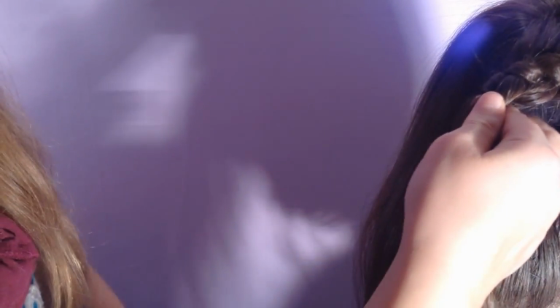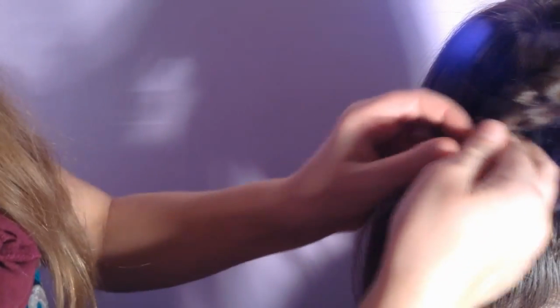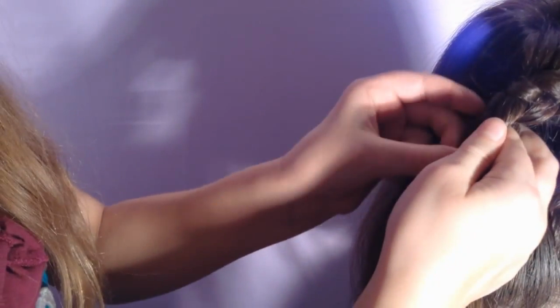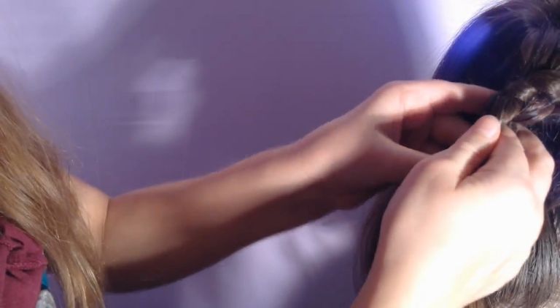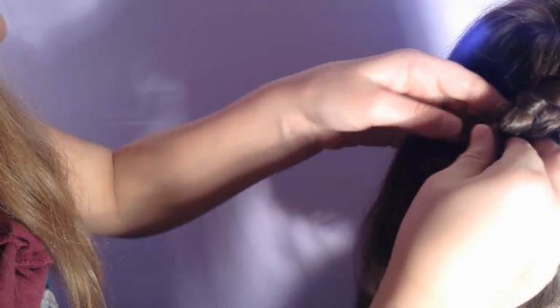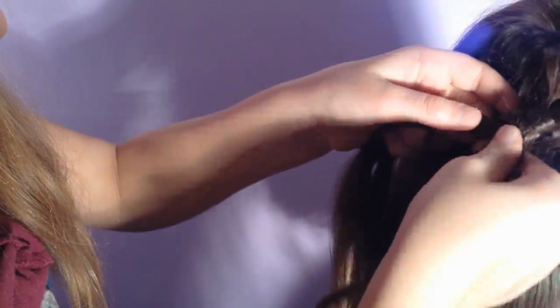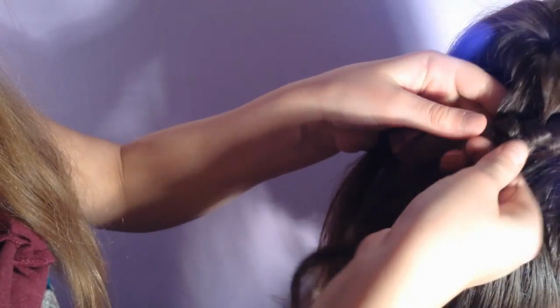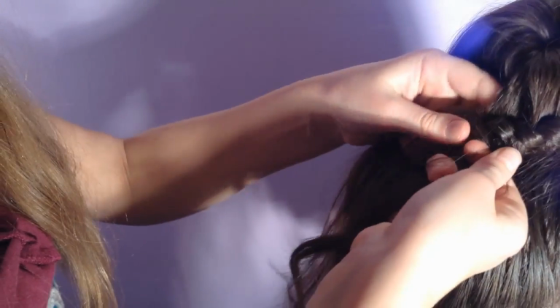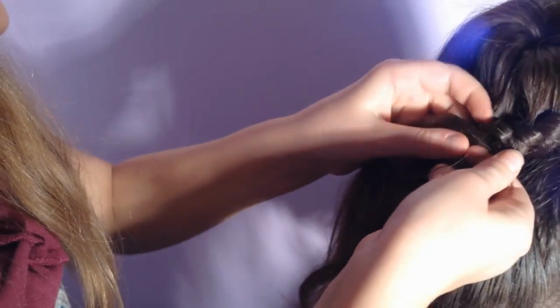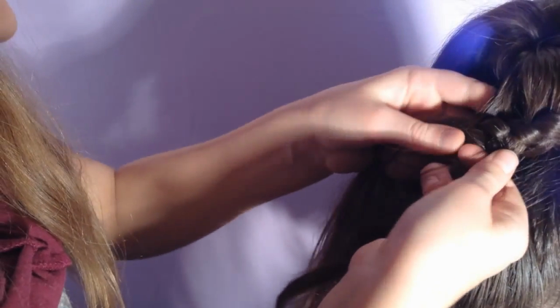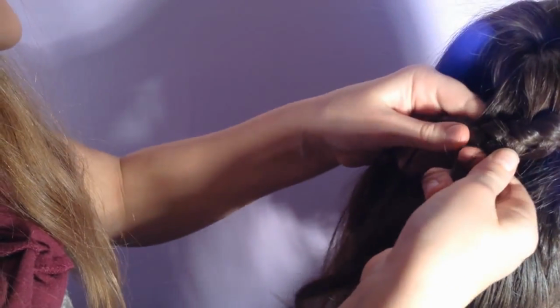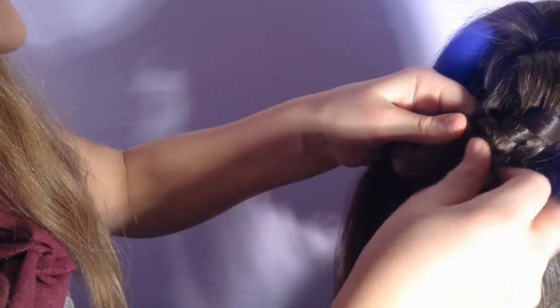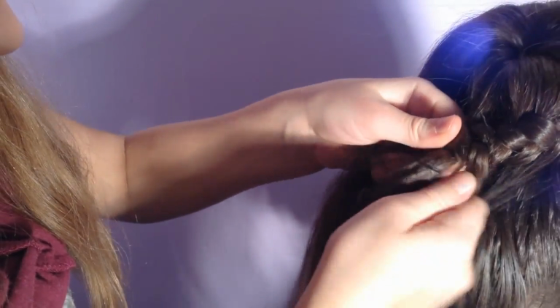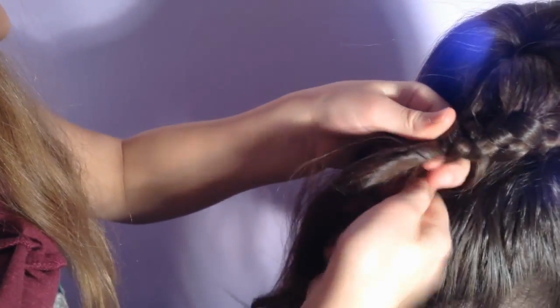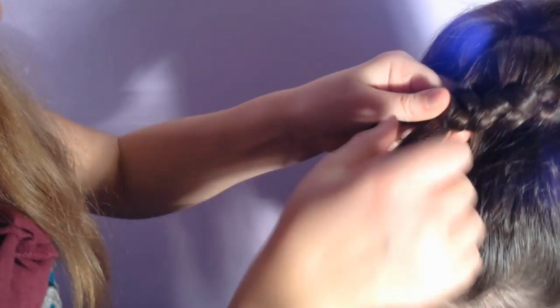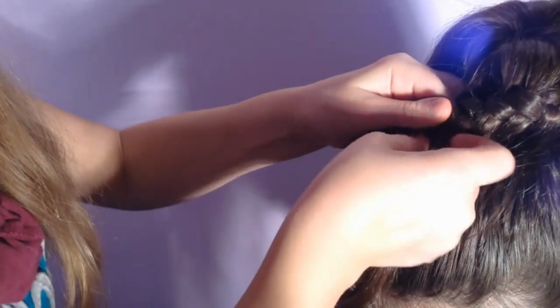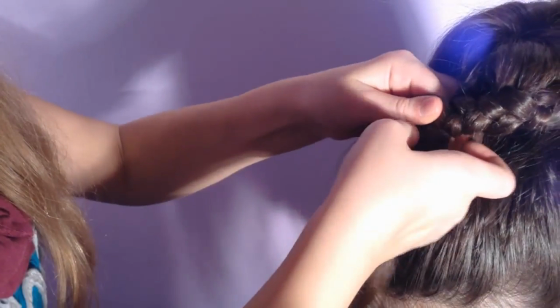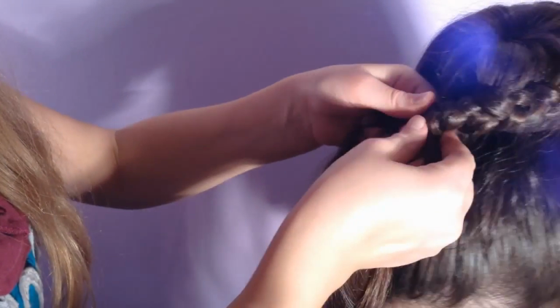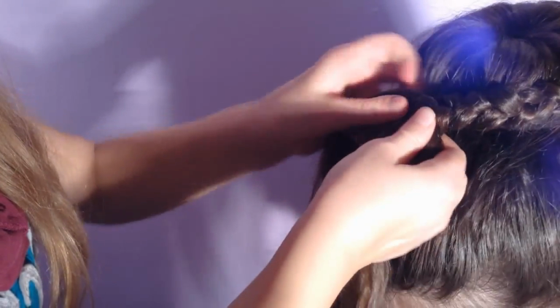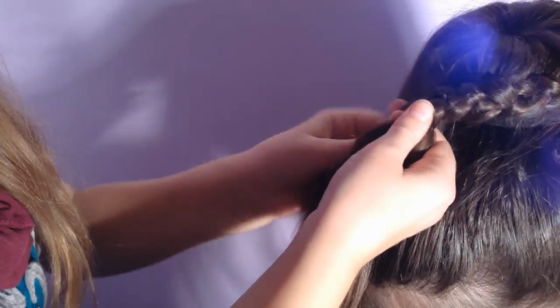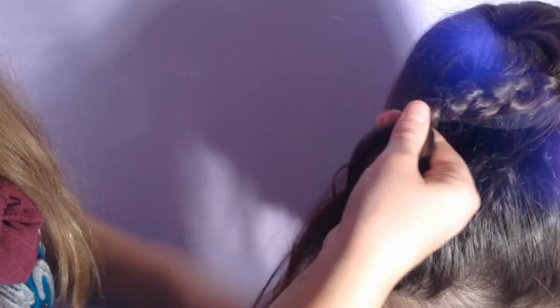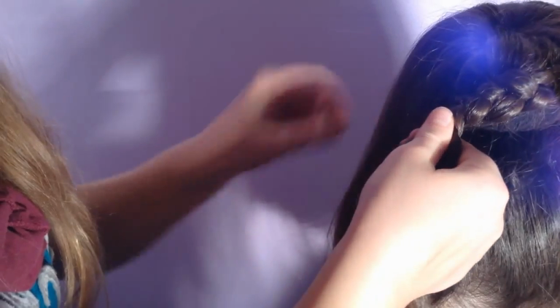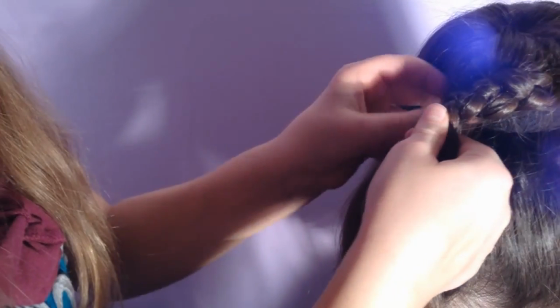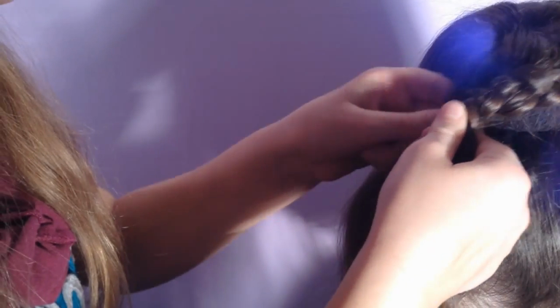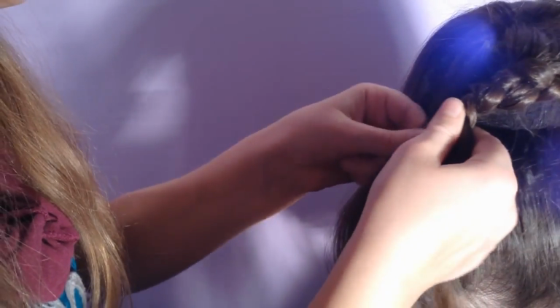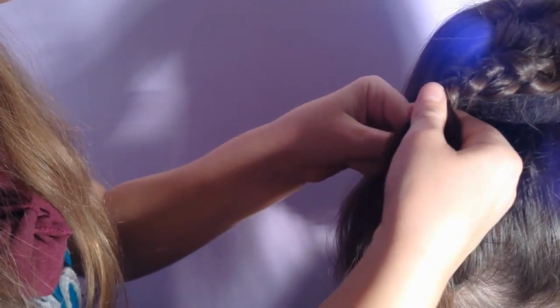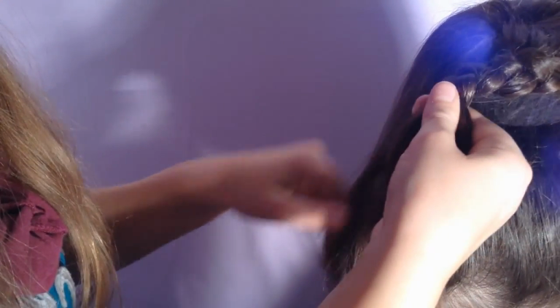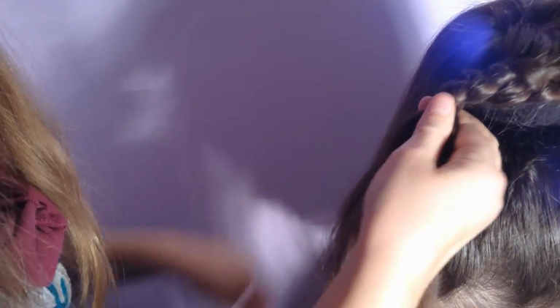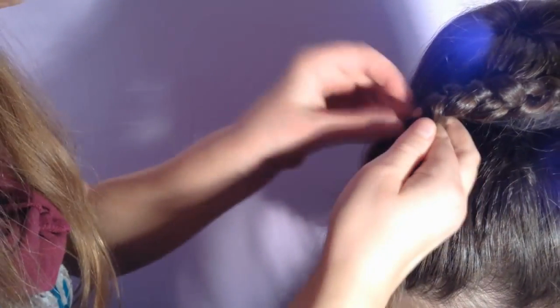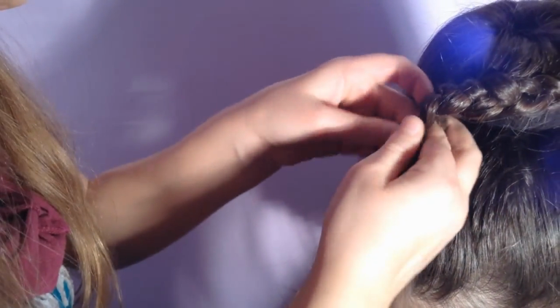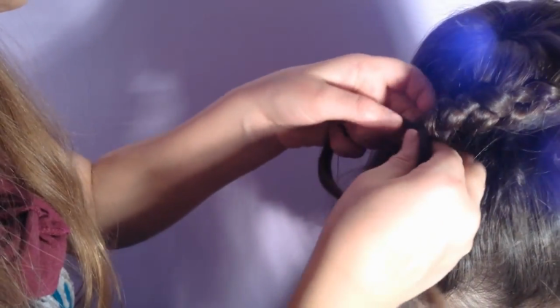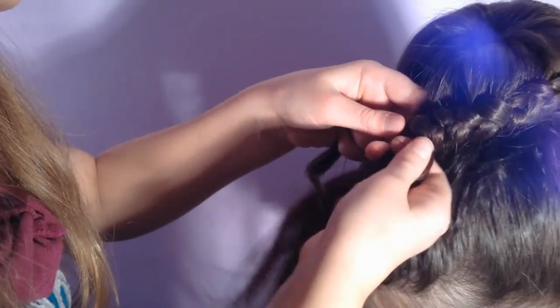Take a strand, add it in to the left side of the braid and cross it under the middle. Cross the right under the middle, and again the left and again the right.